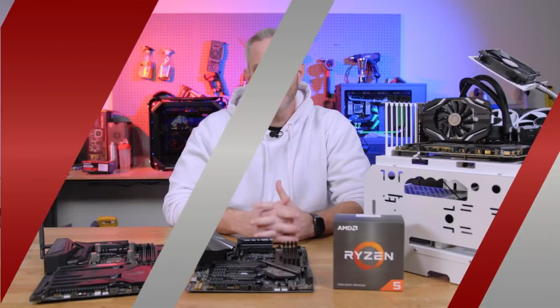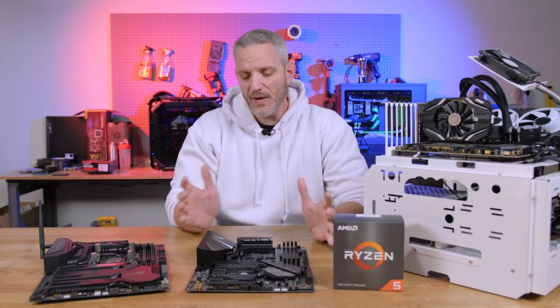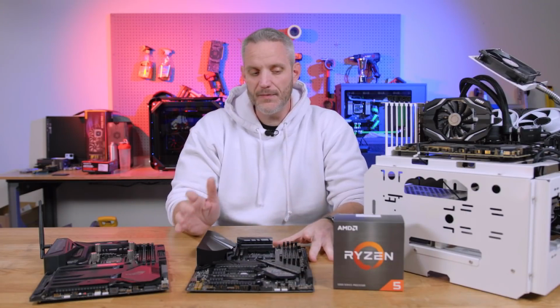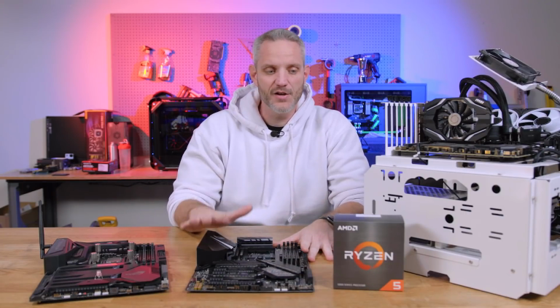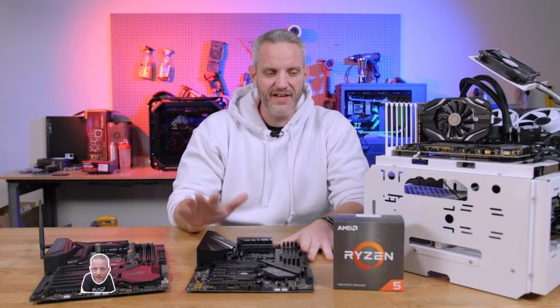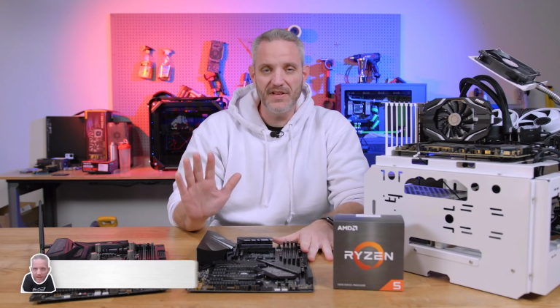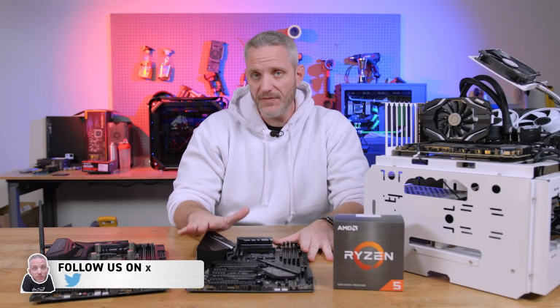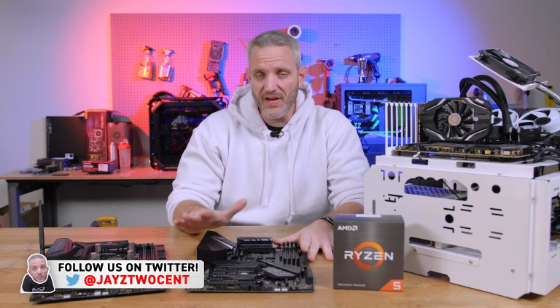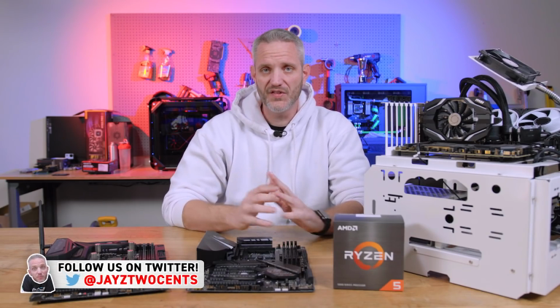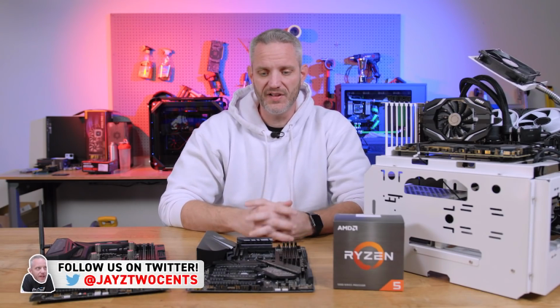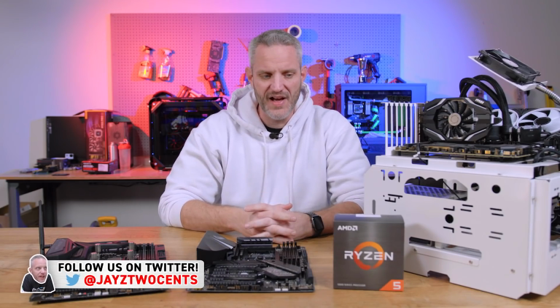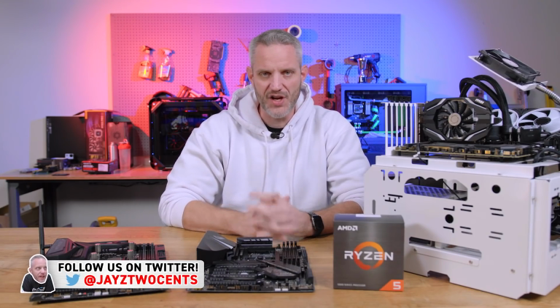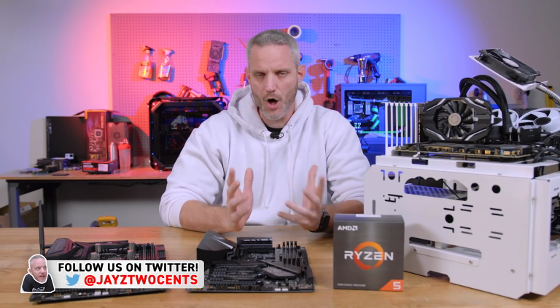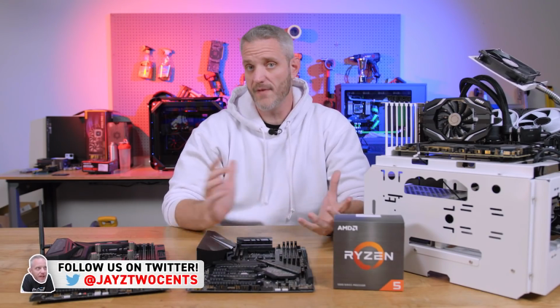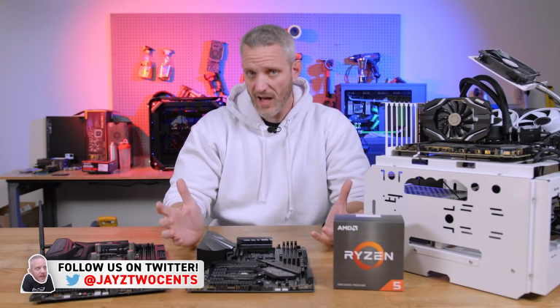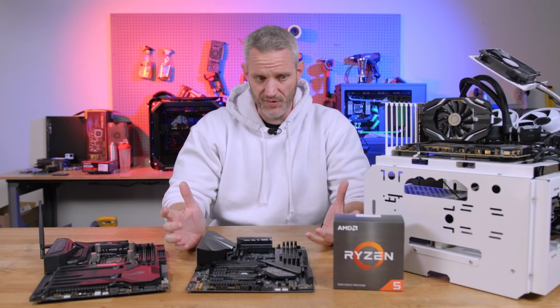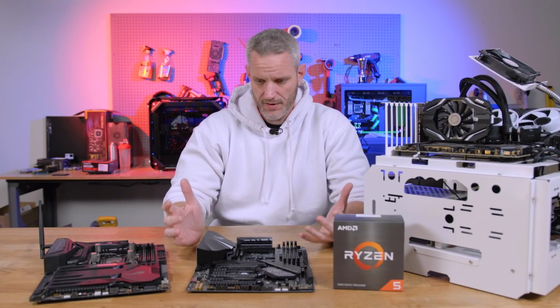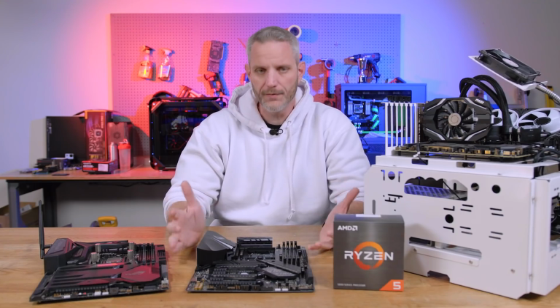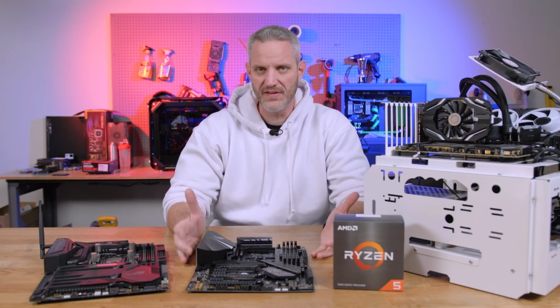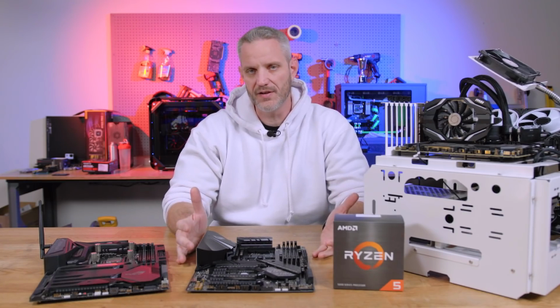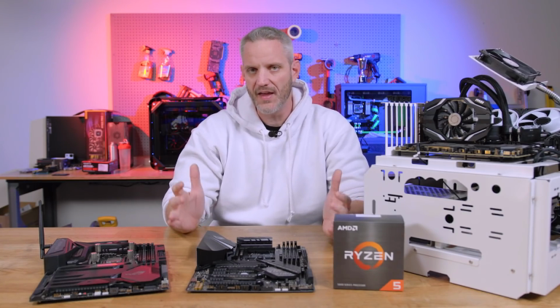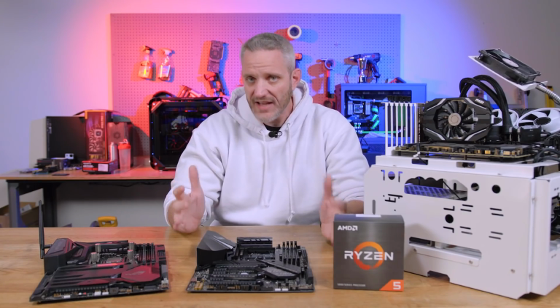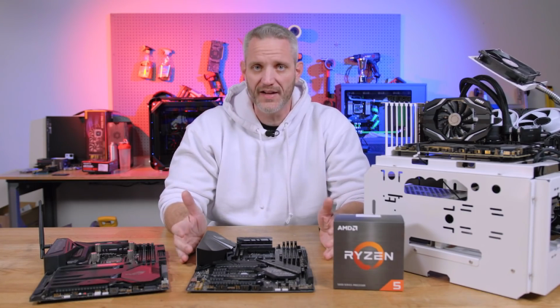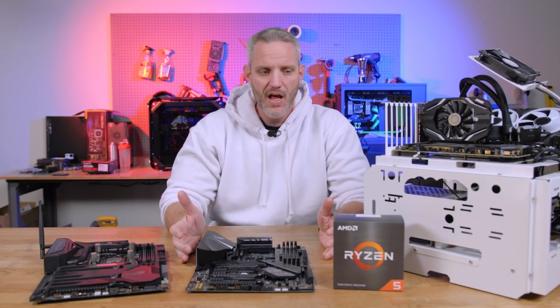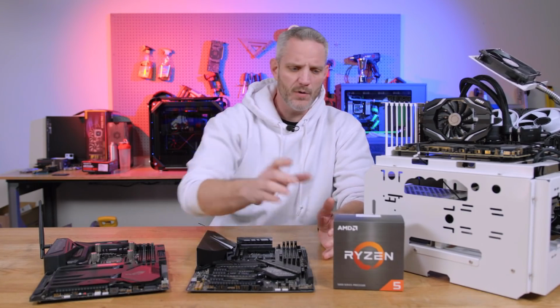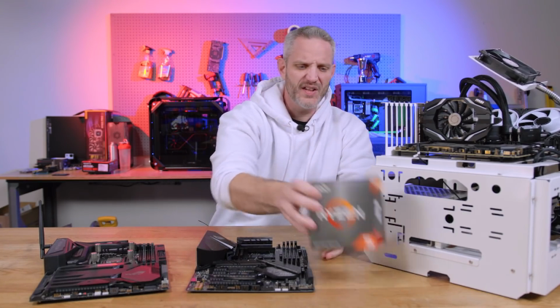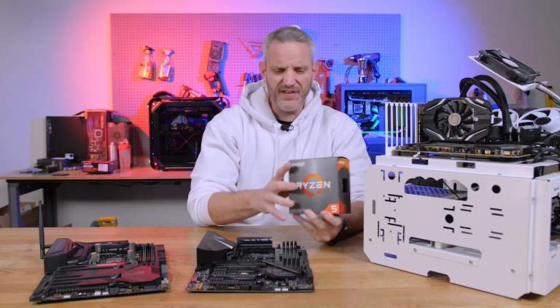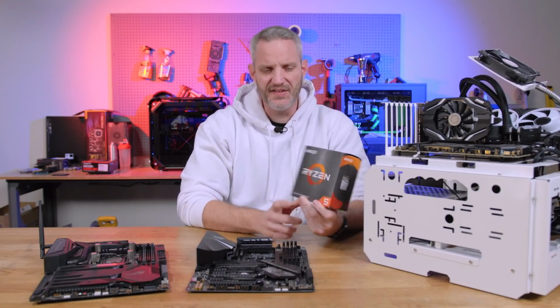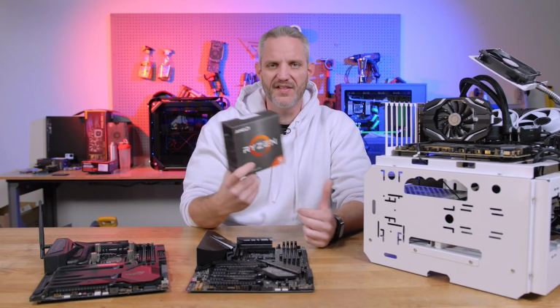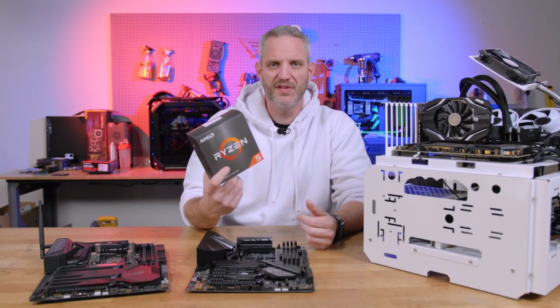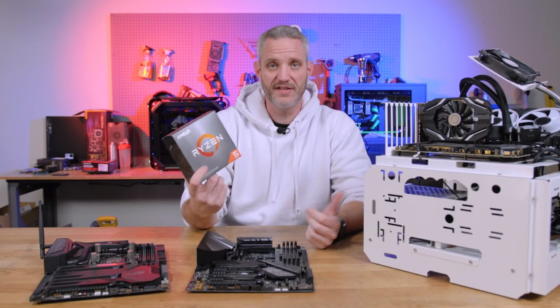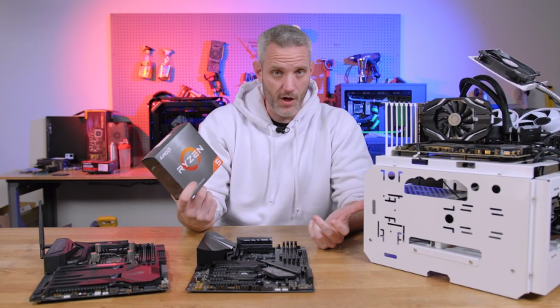Last week when I did the 5900X and 5950X videos, a lot of people were asking: where are the more affordable options? Why aren't you covering the 5600X and the 5800X? Well, for whatever reason, AMD decided not to send us the CPUs until the day of launch.